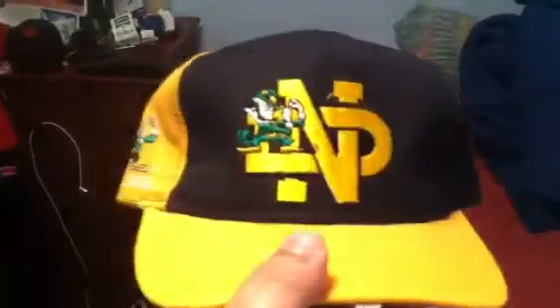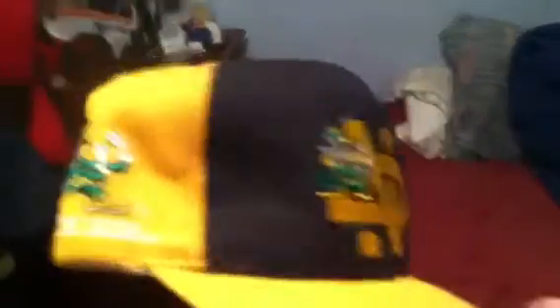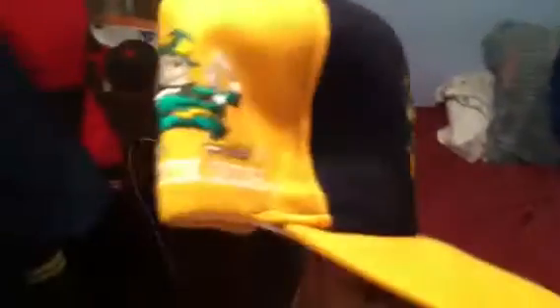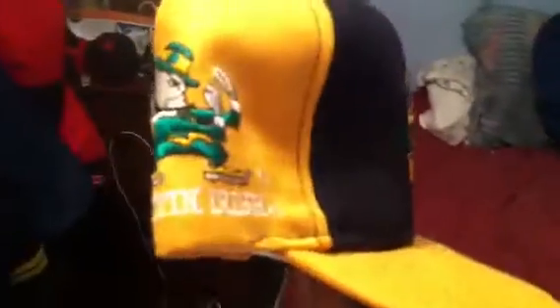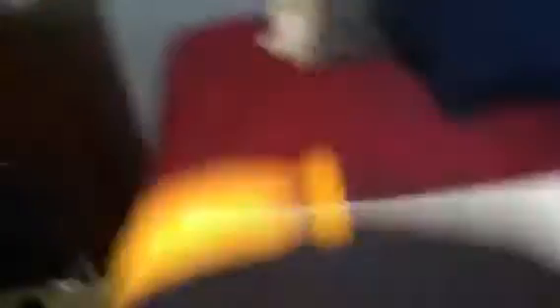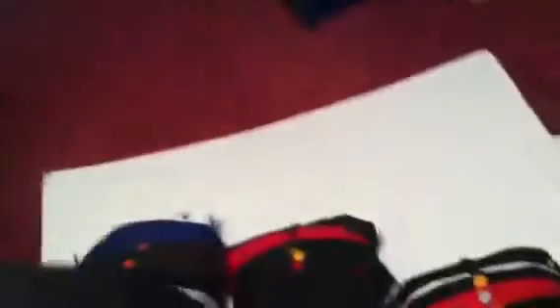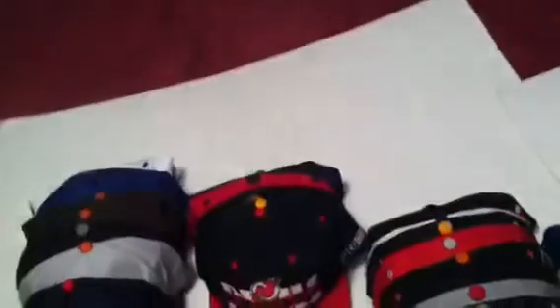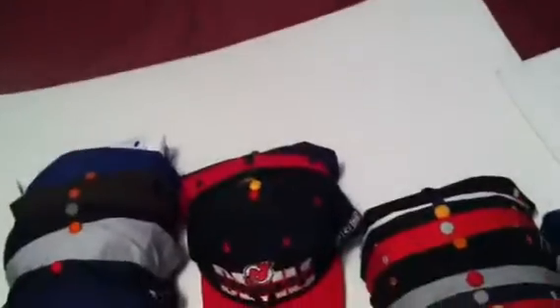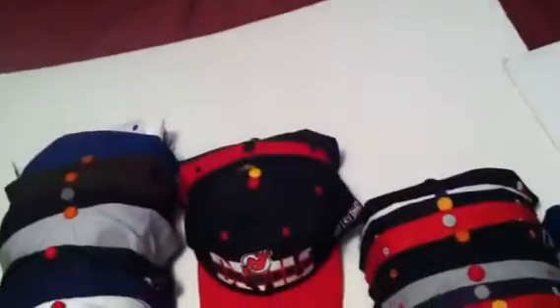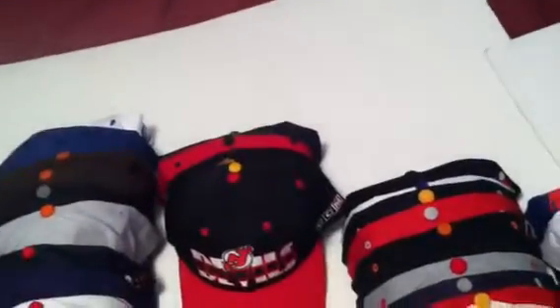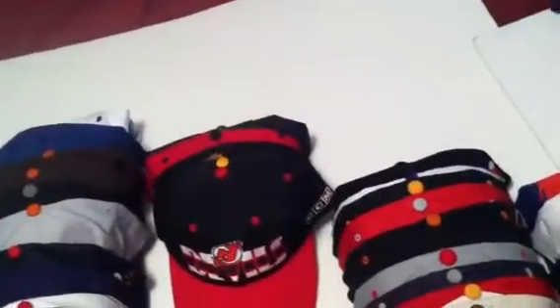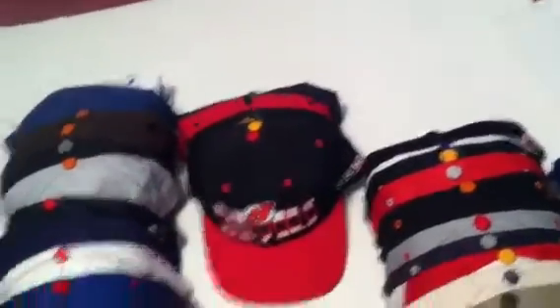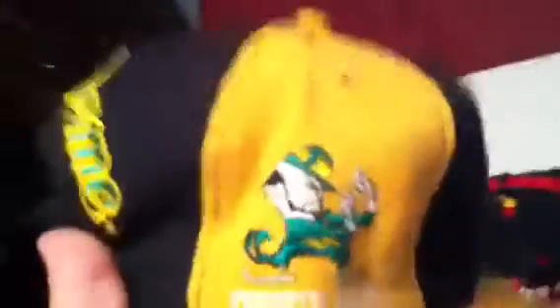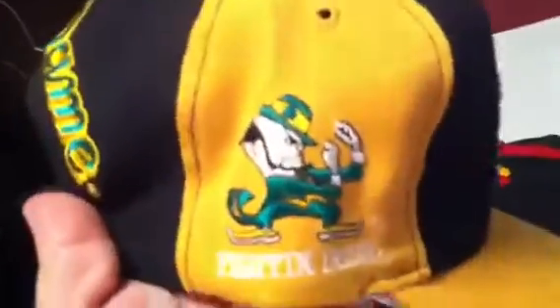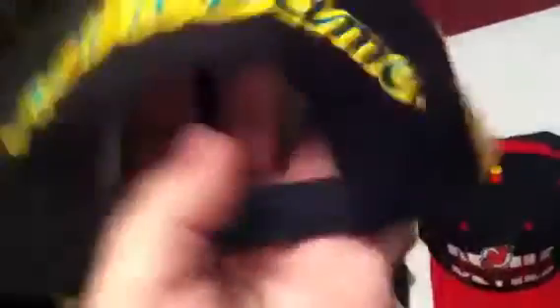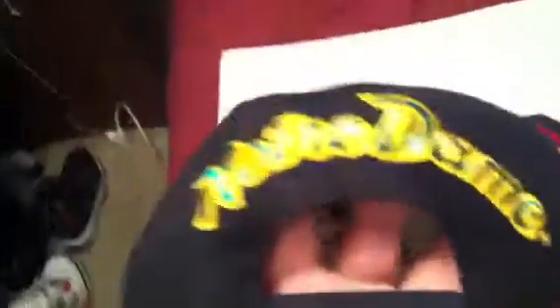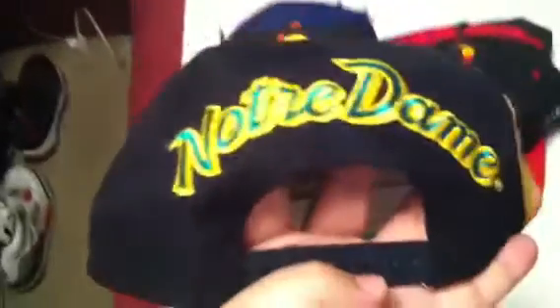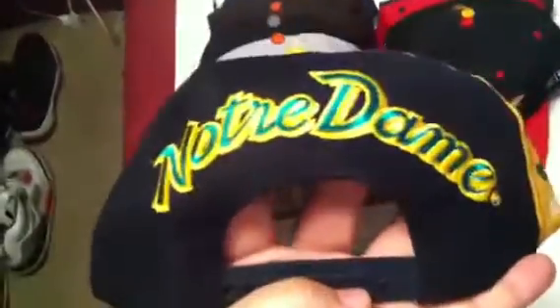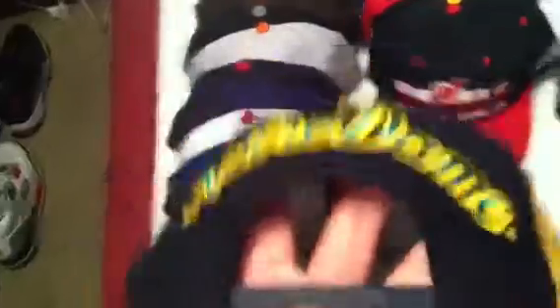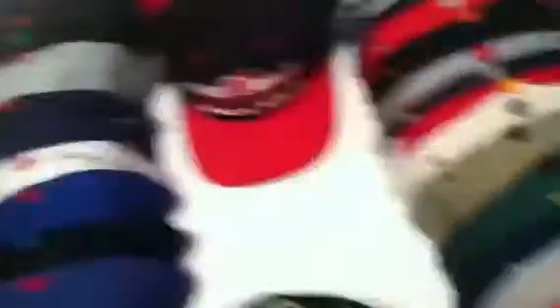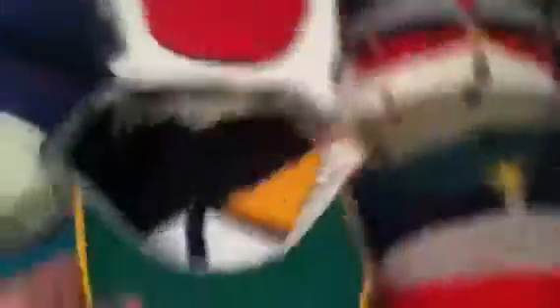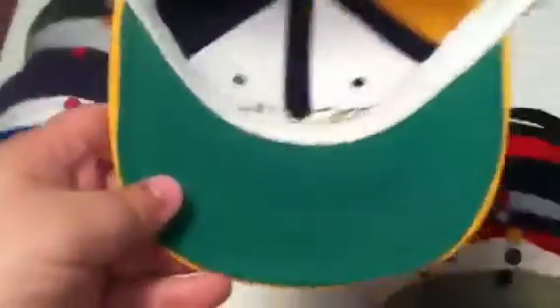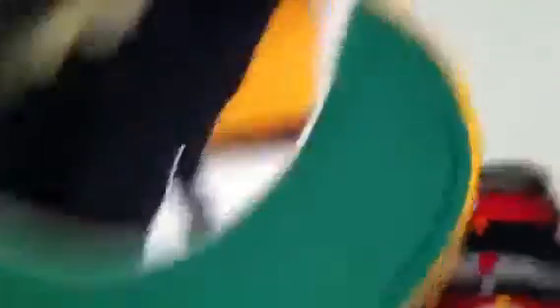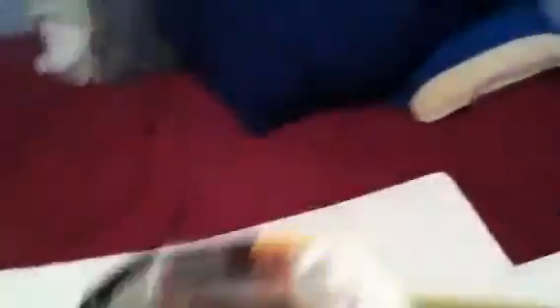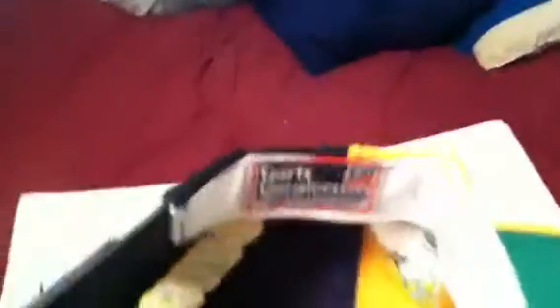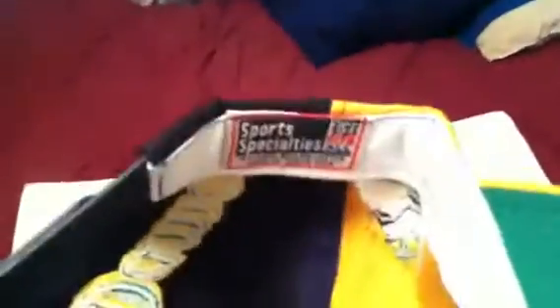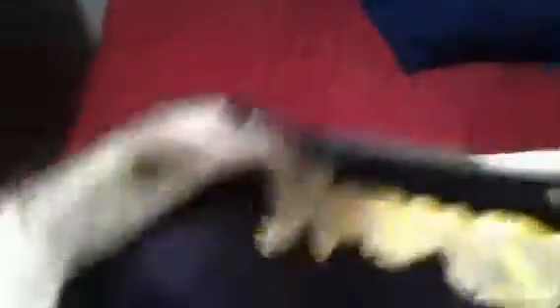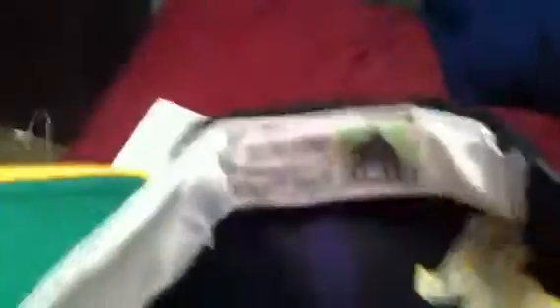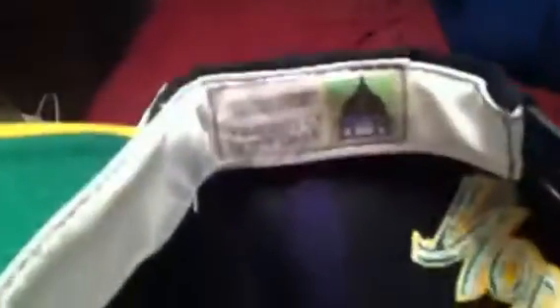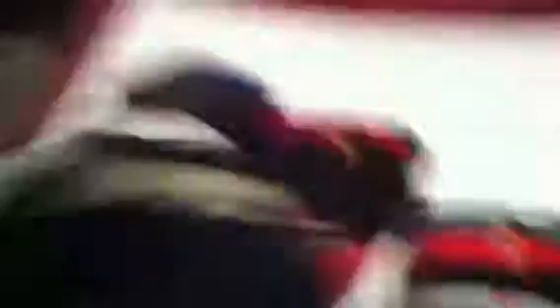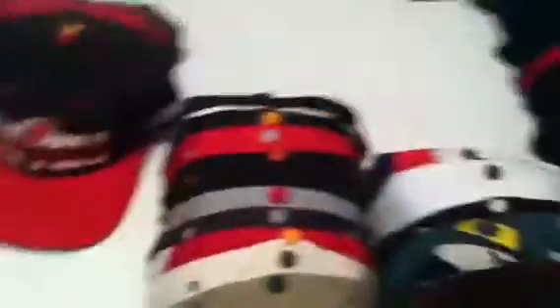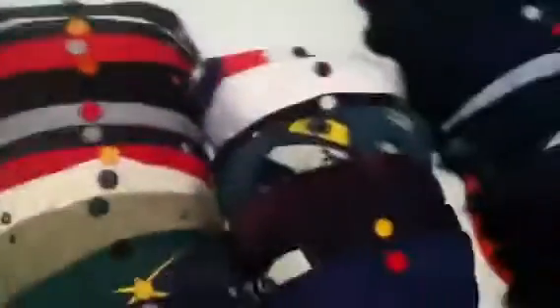Notre Dame Fighting Irish, Sports Specialties, blockhead. Green under, Sports Specialties, University of Notre Dame.